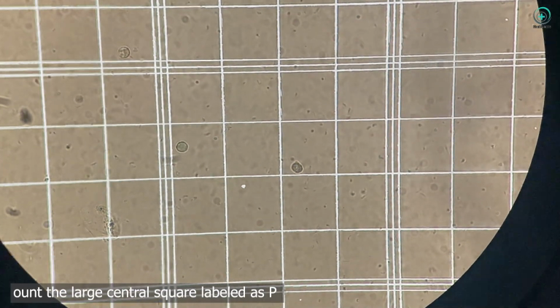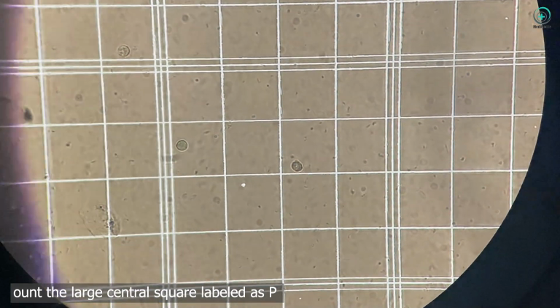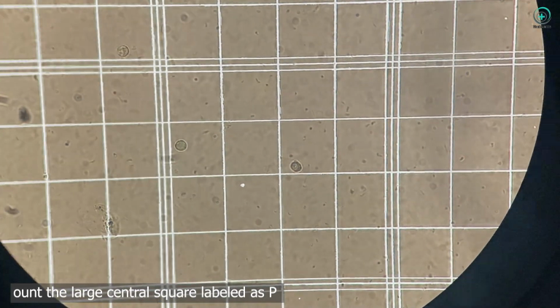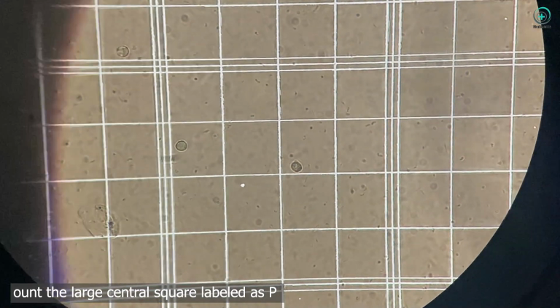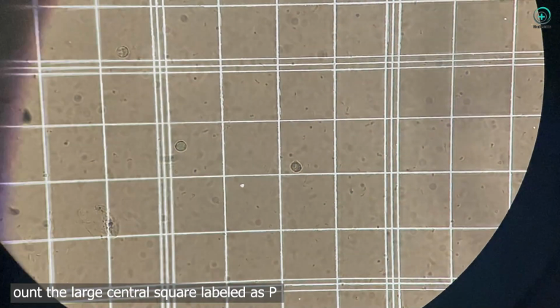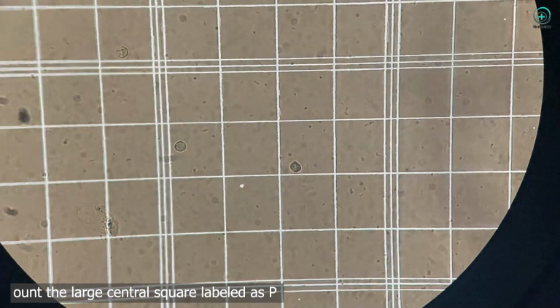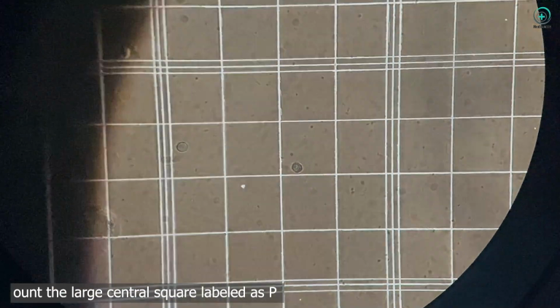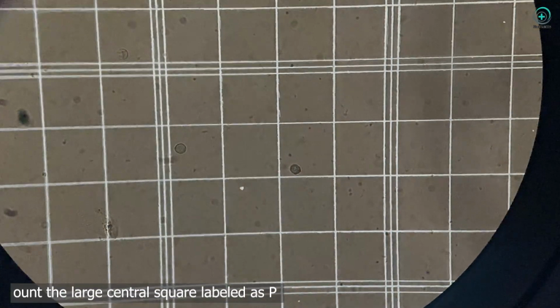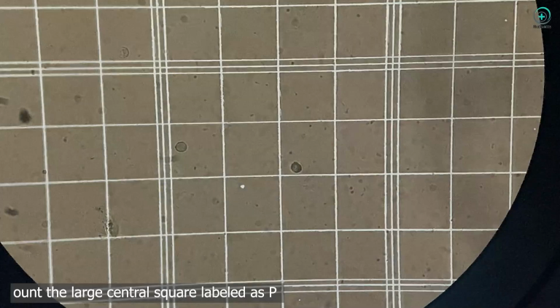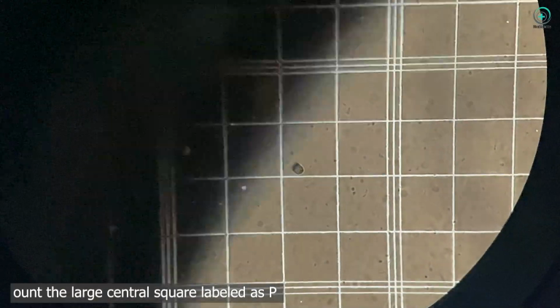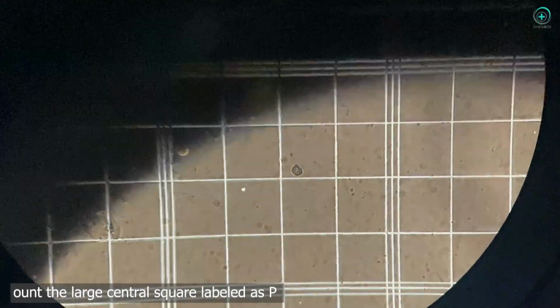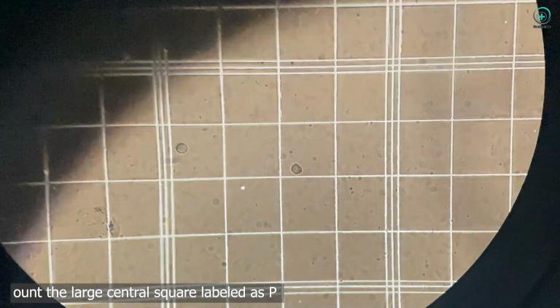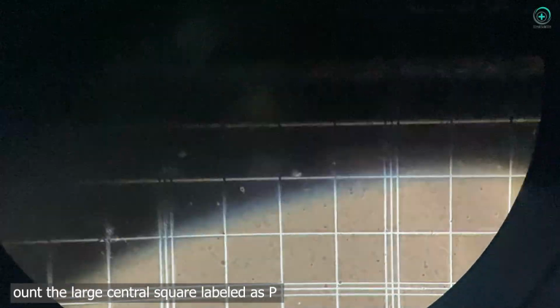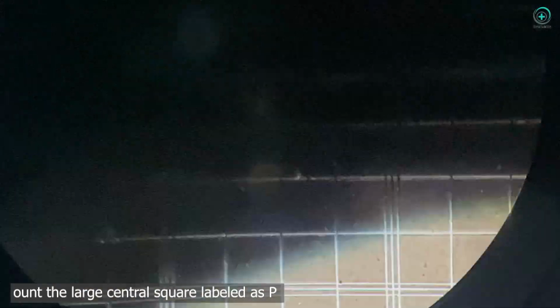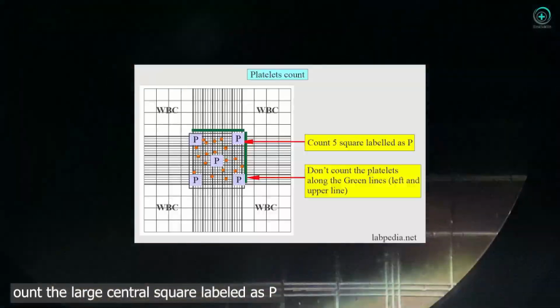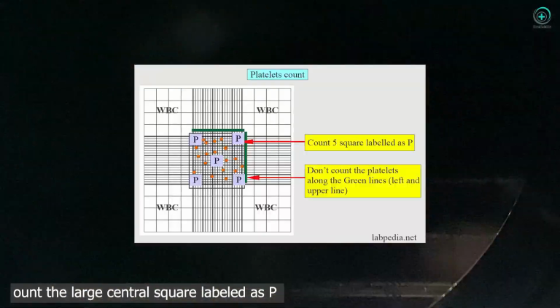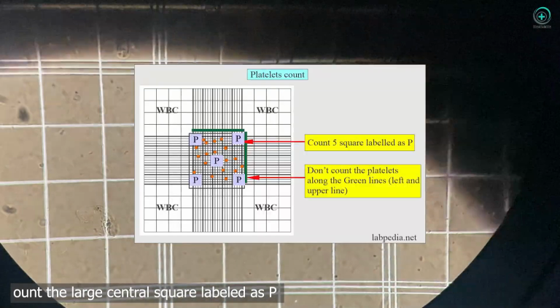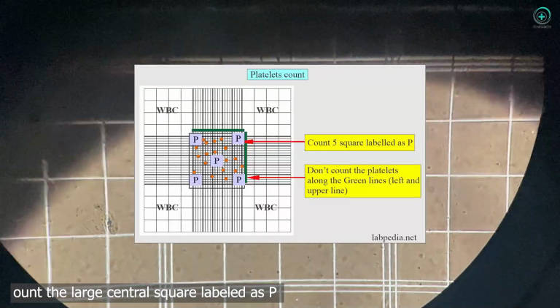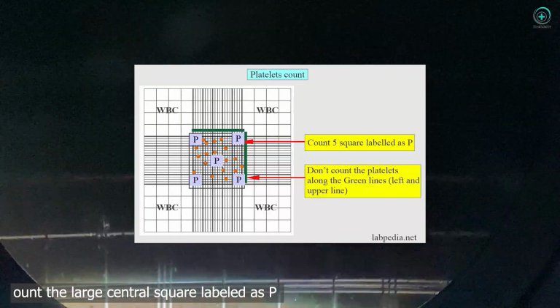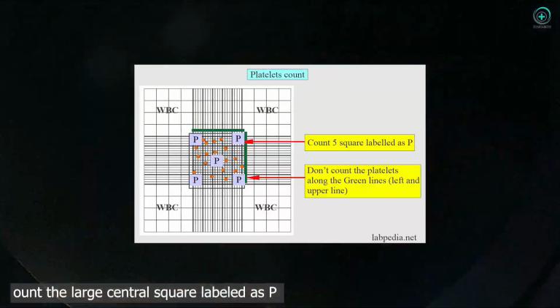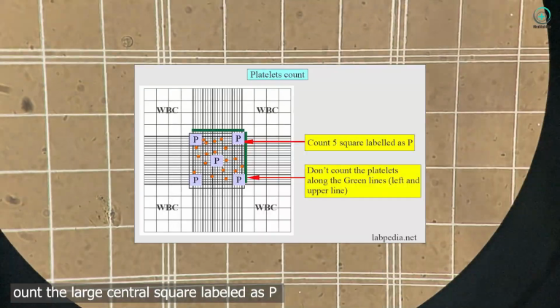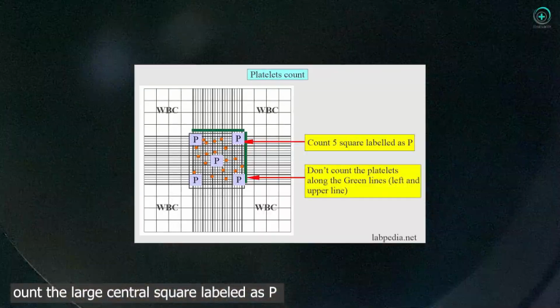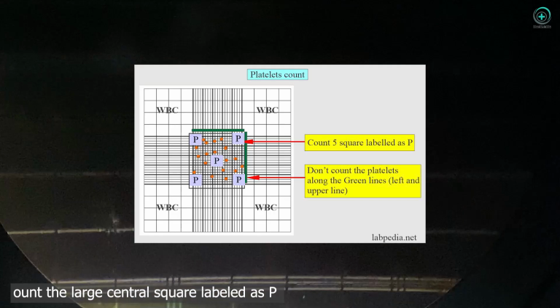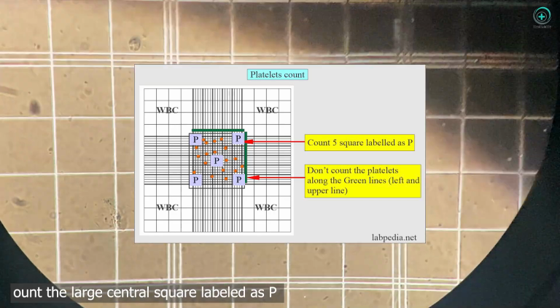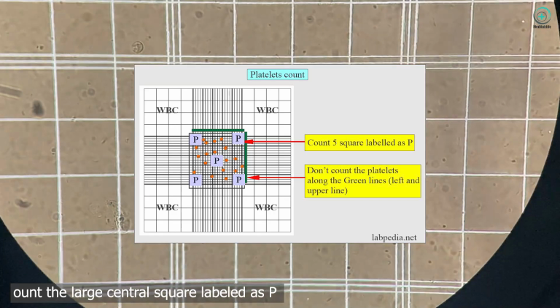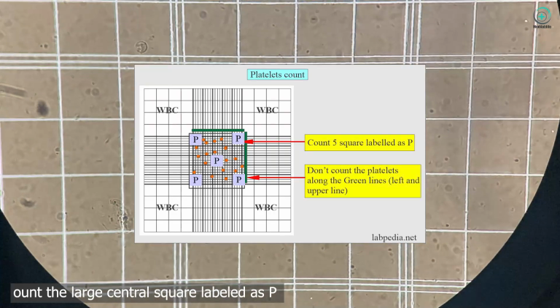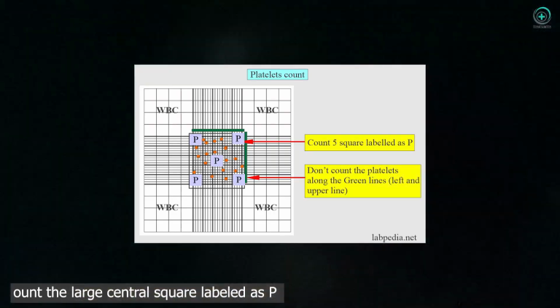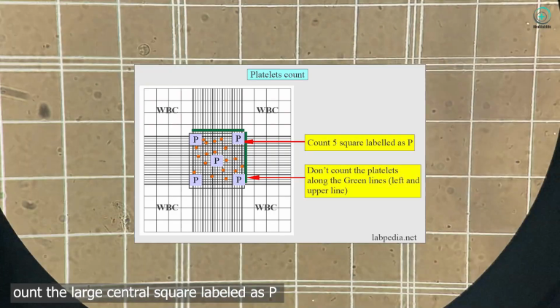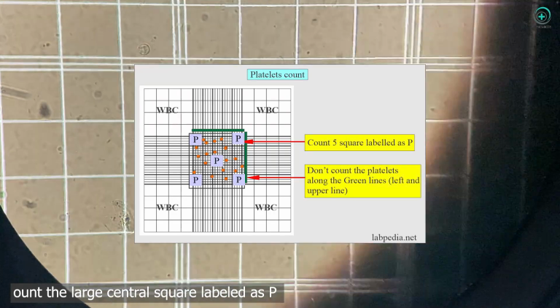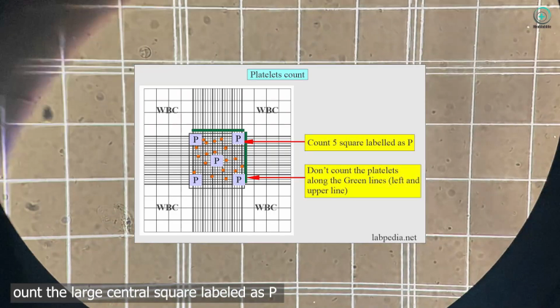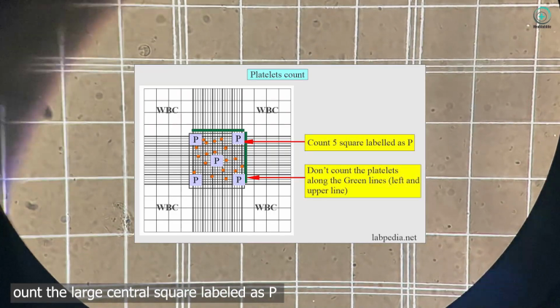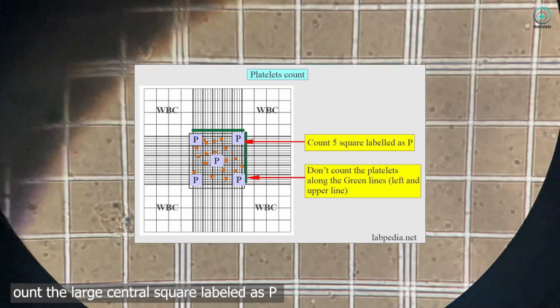Step 7: Calculating the platelet count. Now for the math. We count the platelets in that central square and use the formula to calculate the platelet count per microliter.